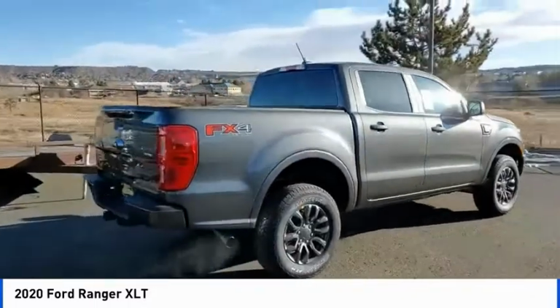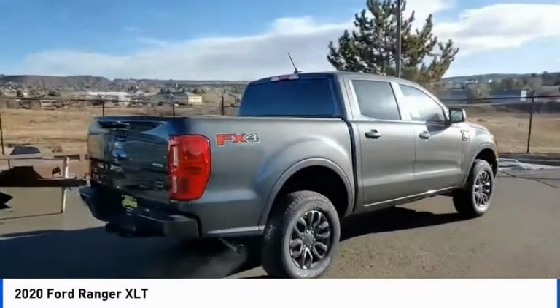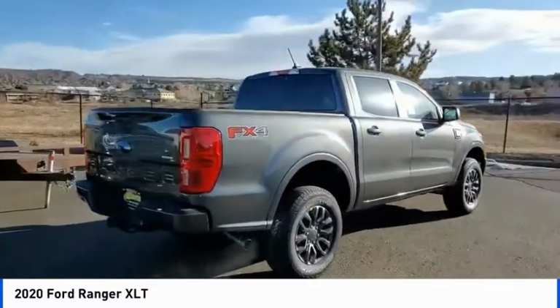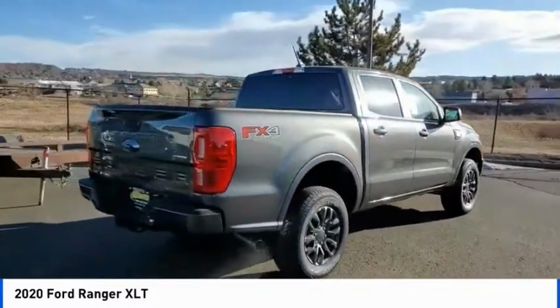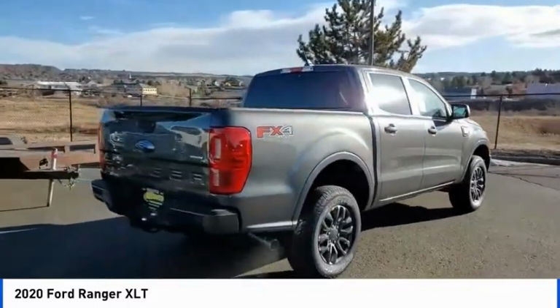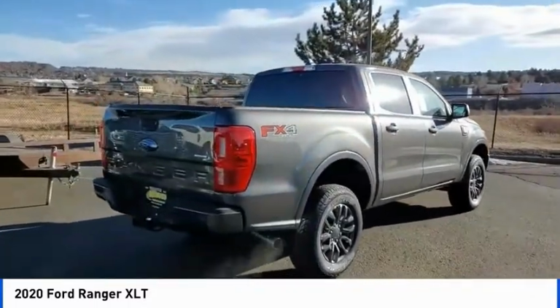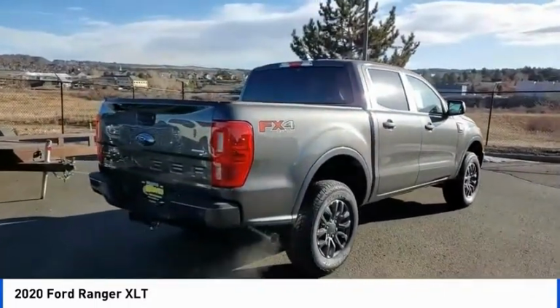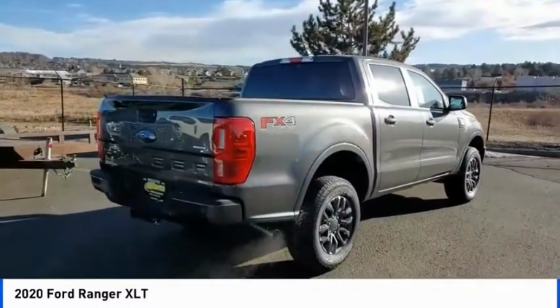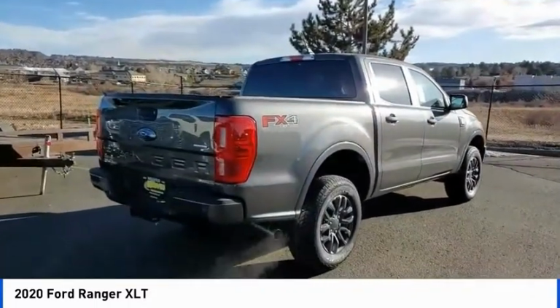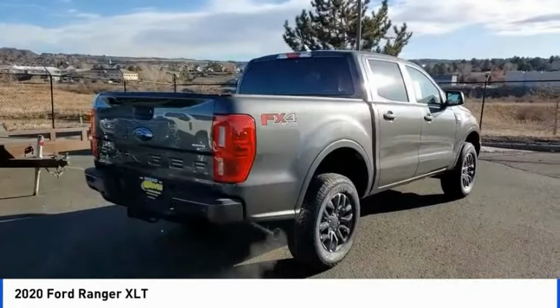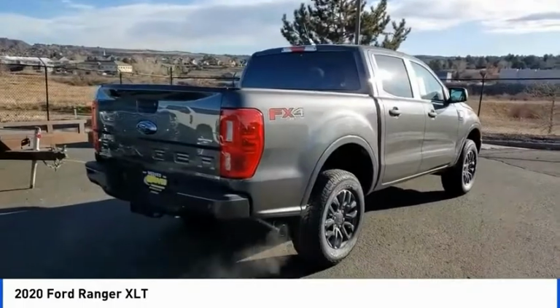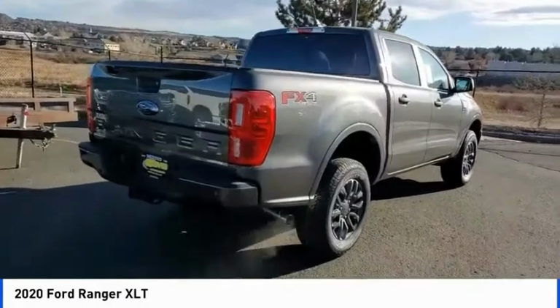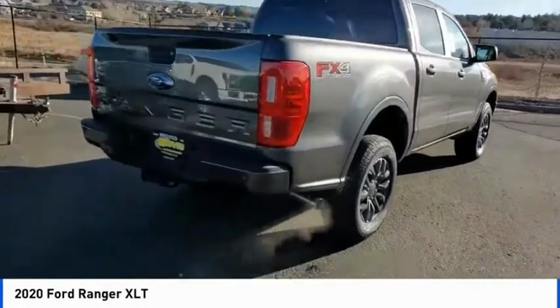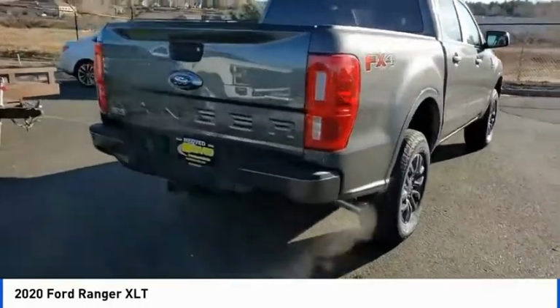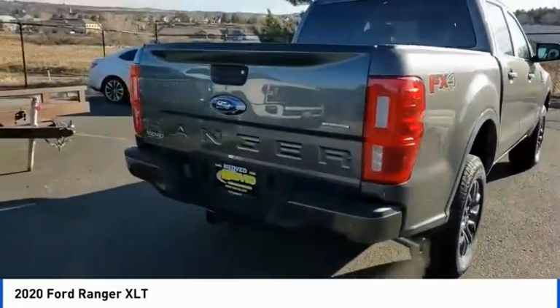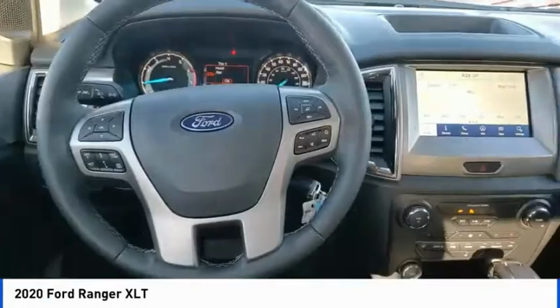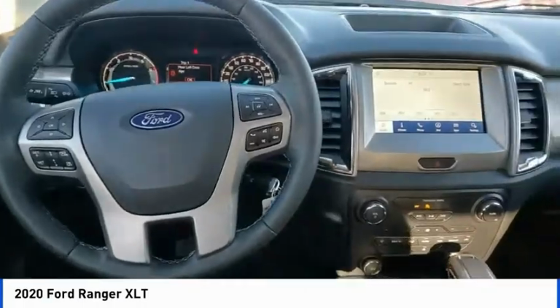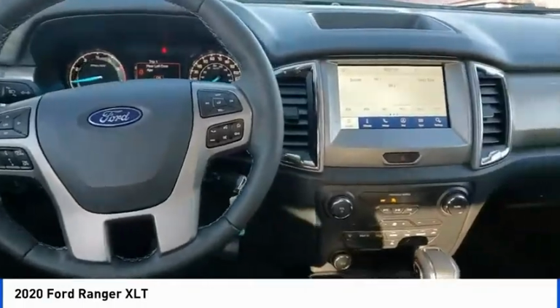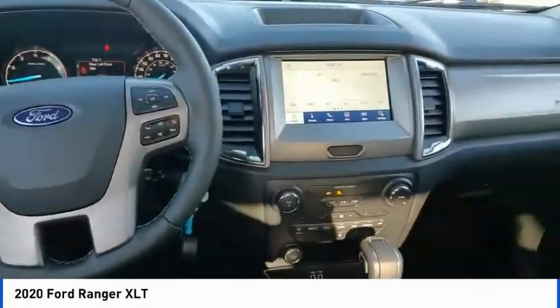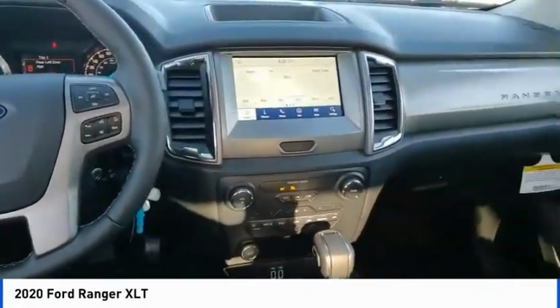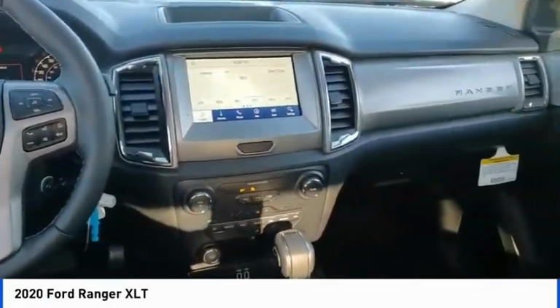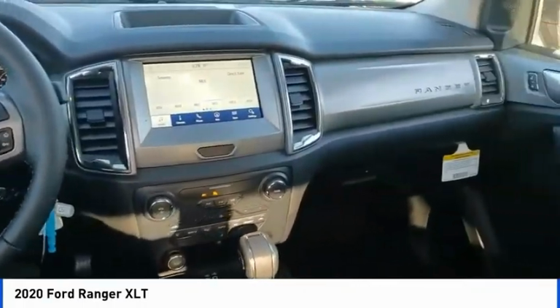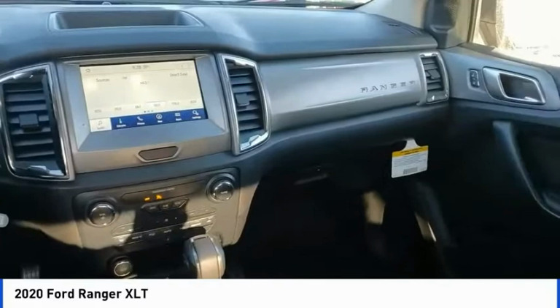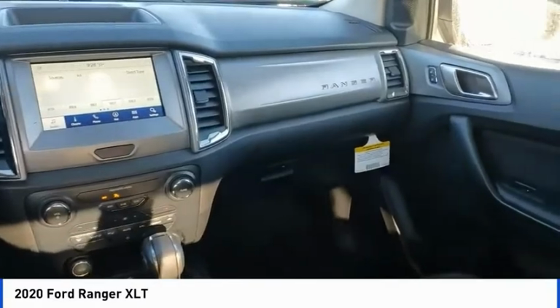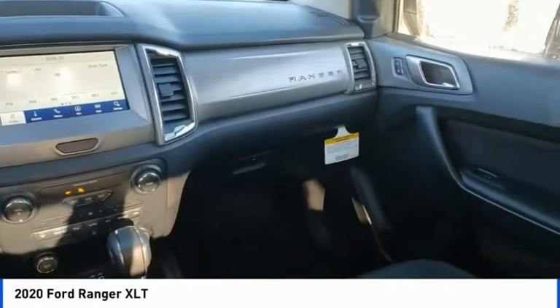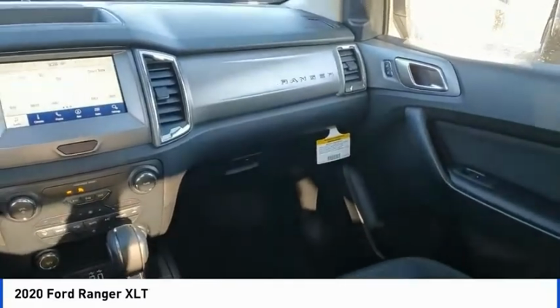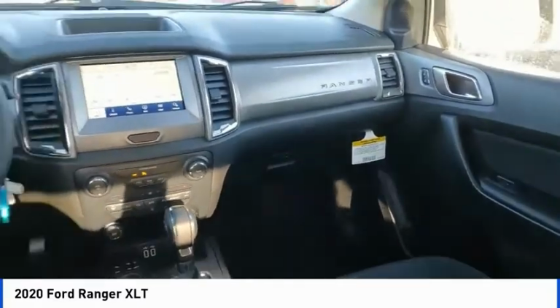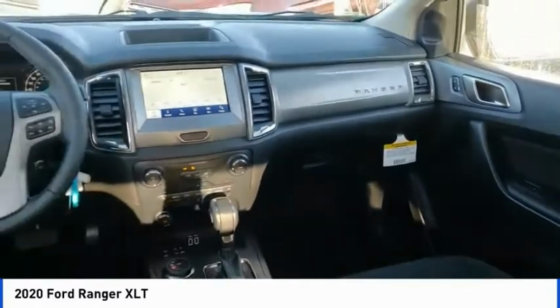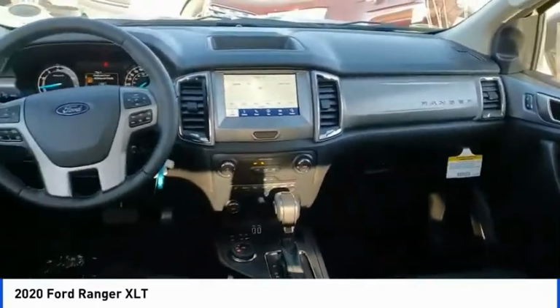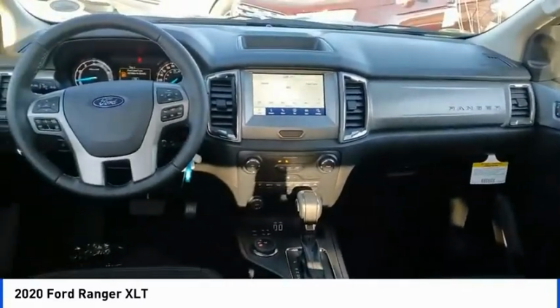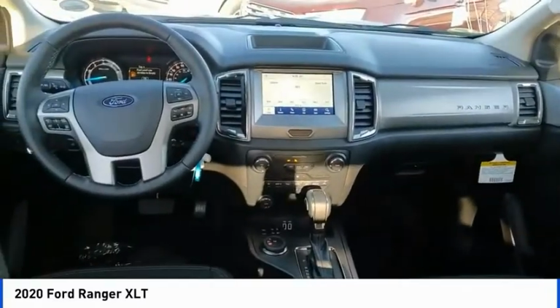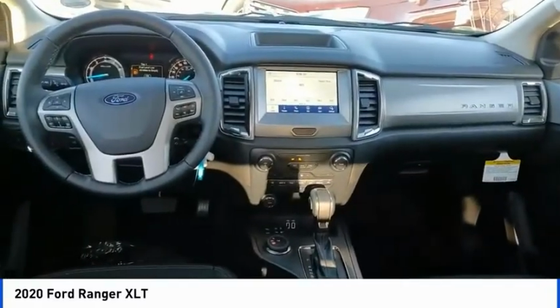Electronic stability control, brake assist, traction control, rear step bumper, remote keyless entry, fog lights, four-wheel disc brakes, front license plate bracket, front wheel independent suspension.